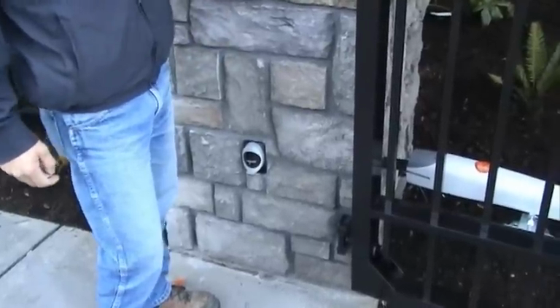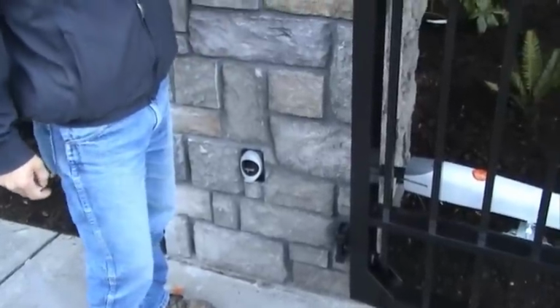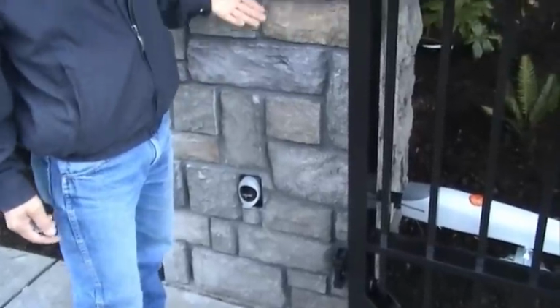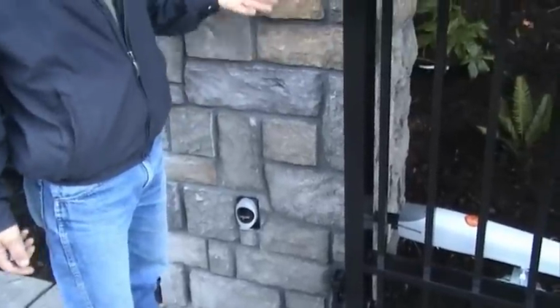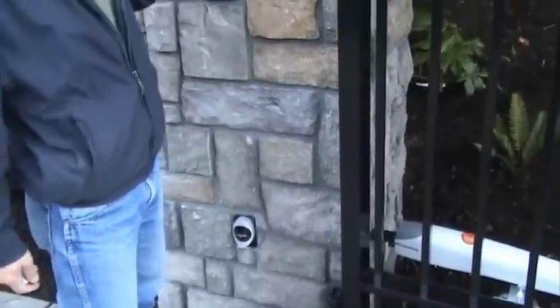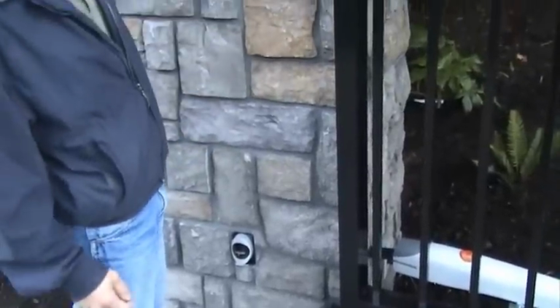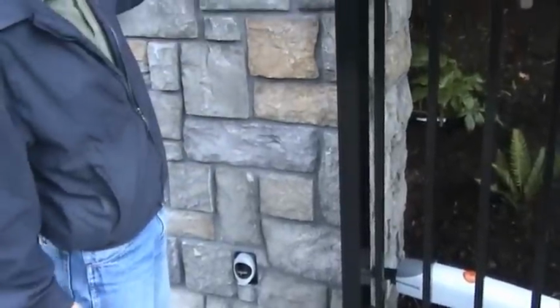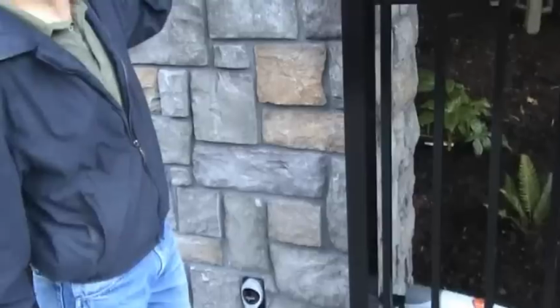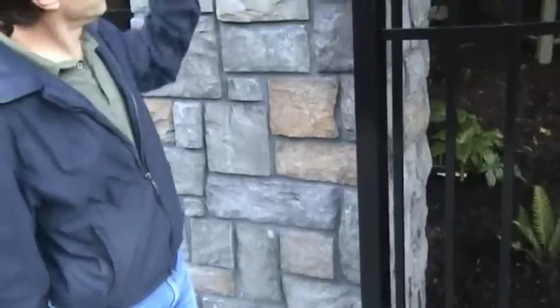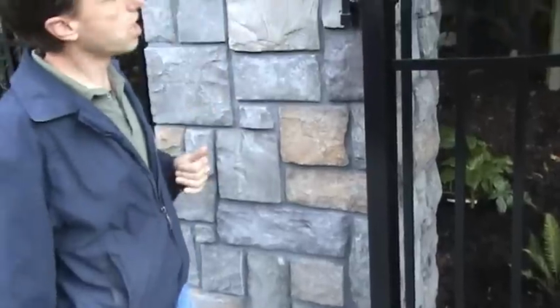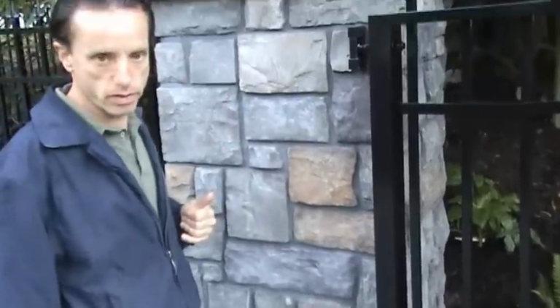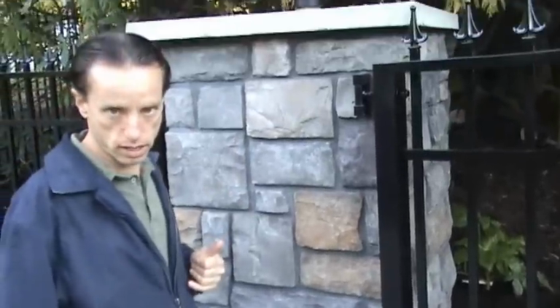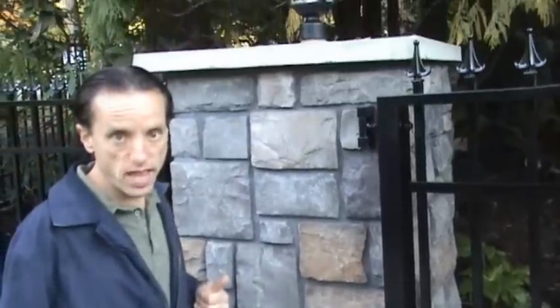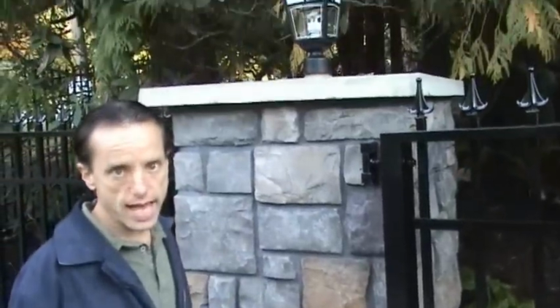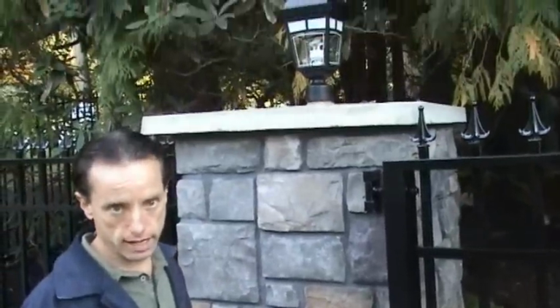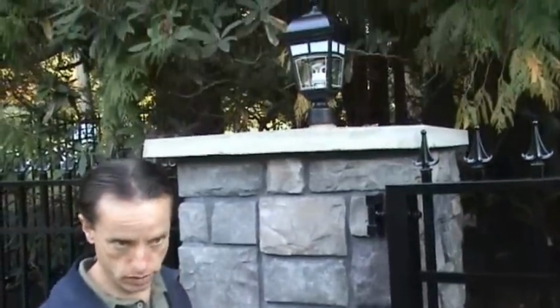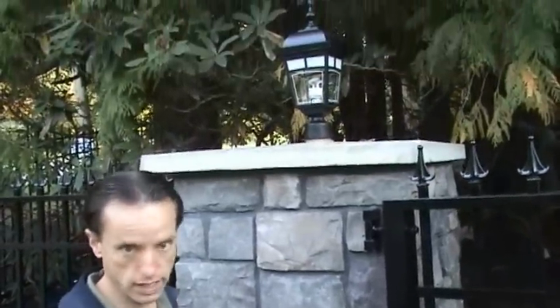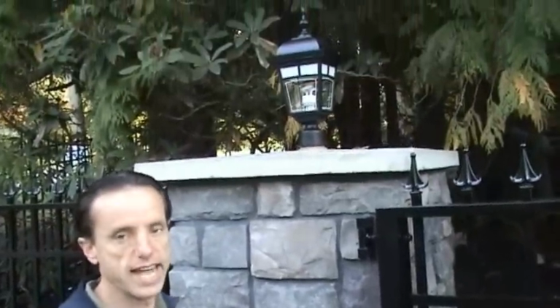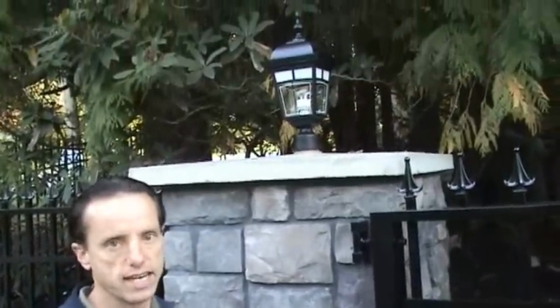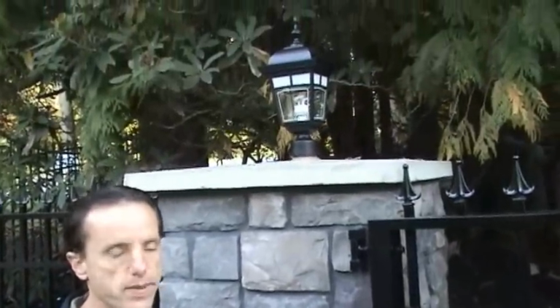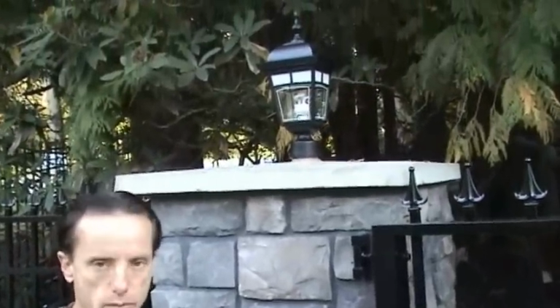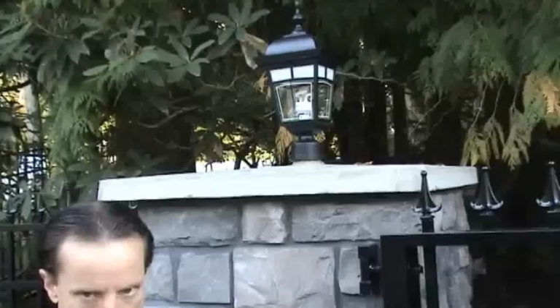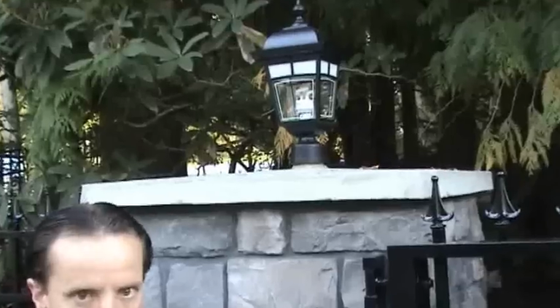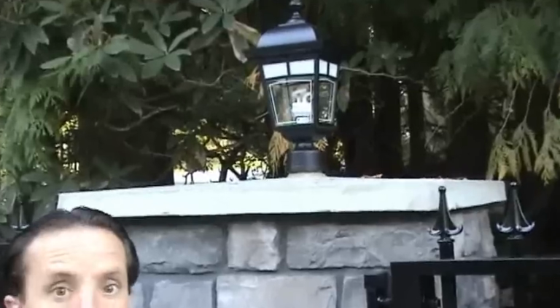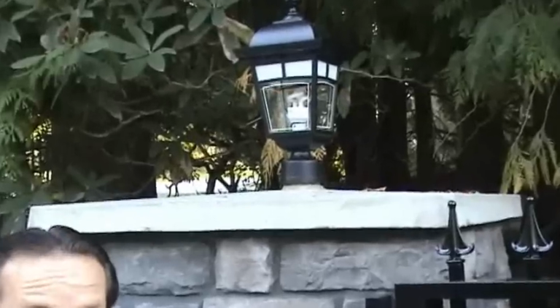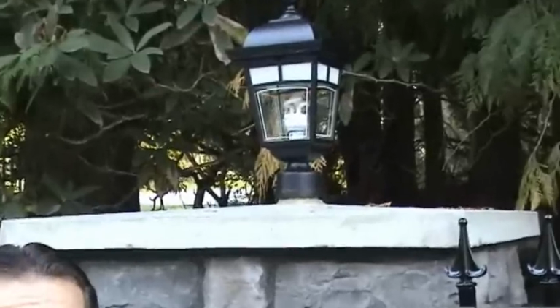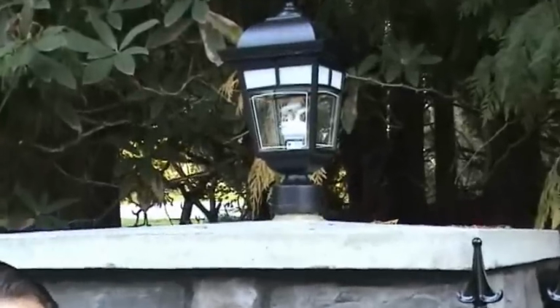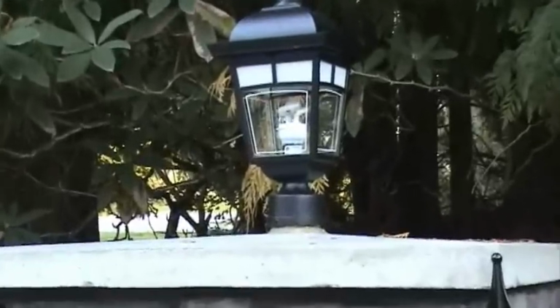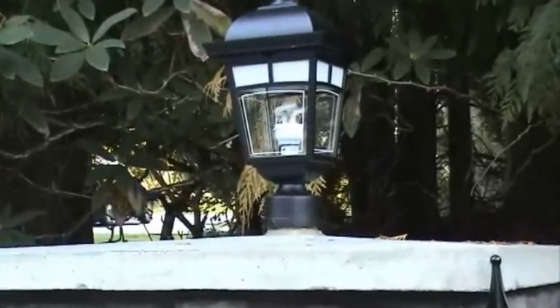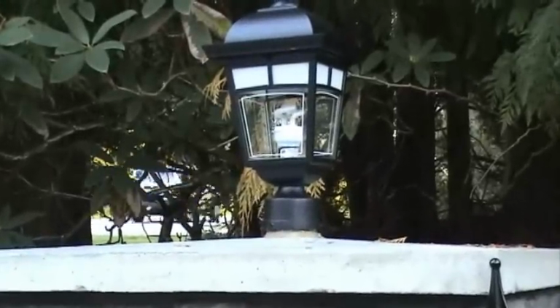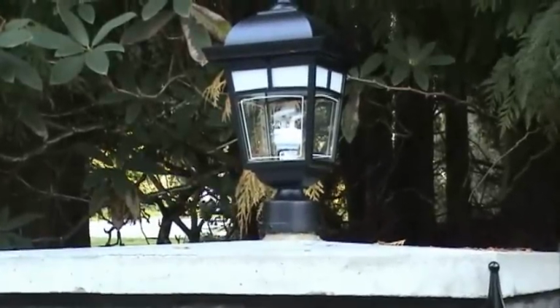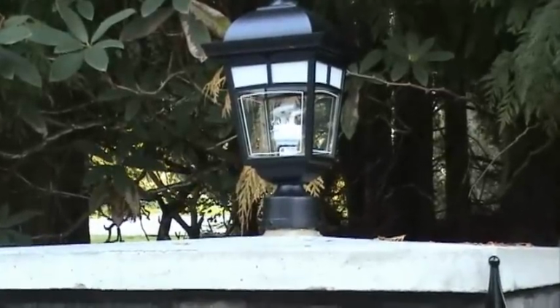Also, we have pillar lighting on top of the pillar that allows for lighting at nighttime. They come on automatically with a photo cell and turn off in the morning automatically.